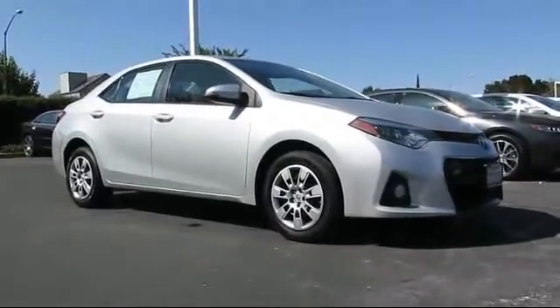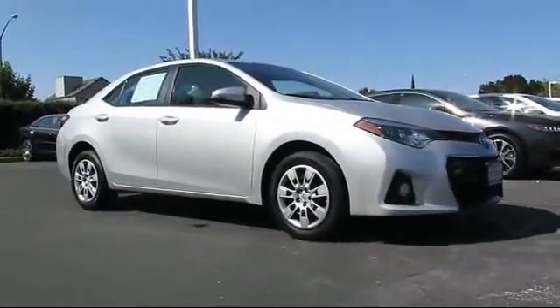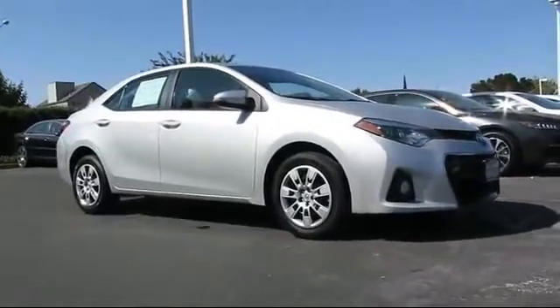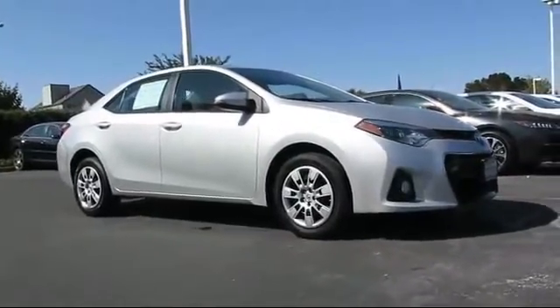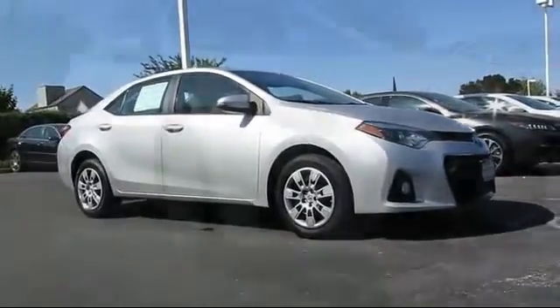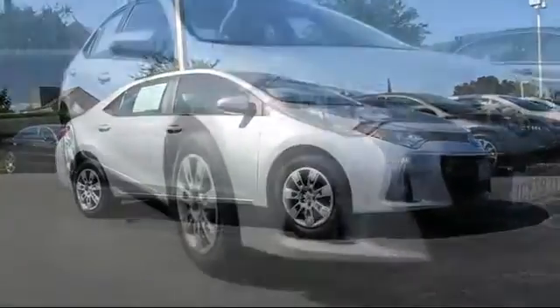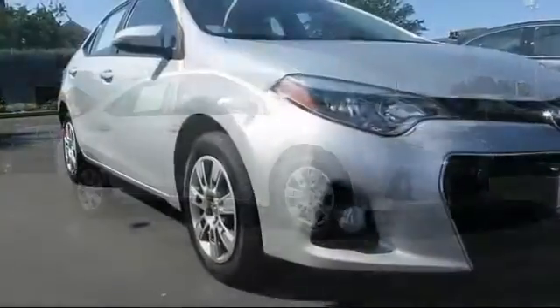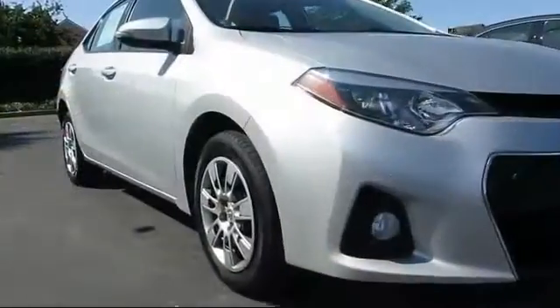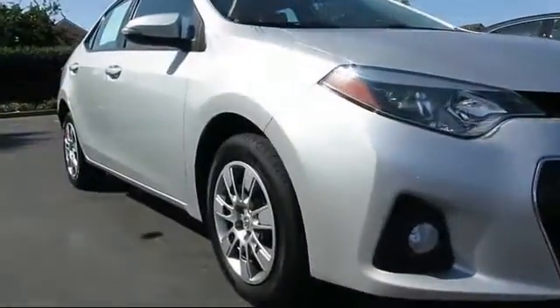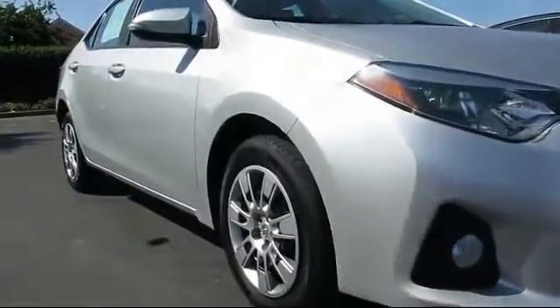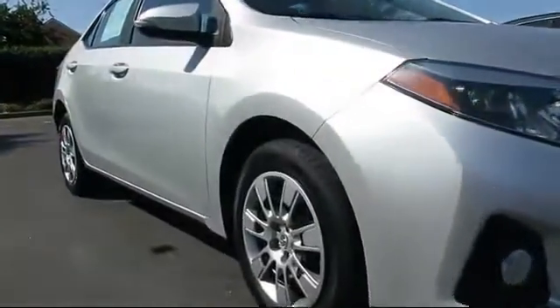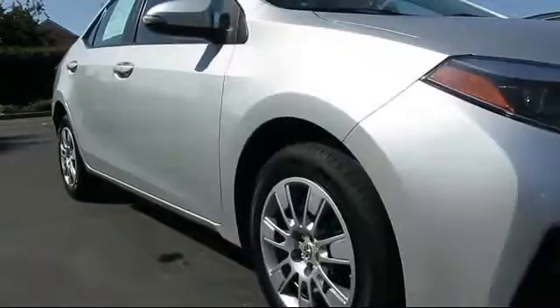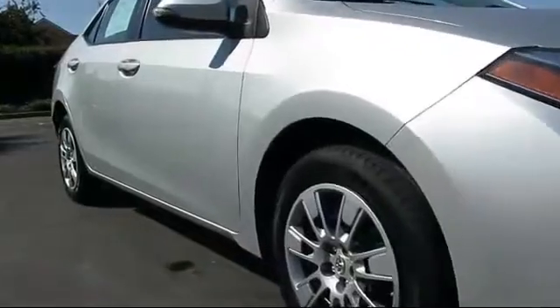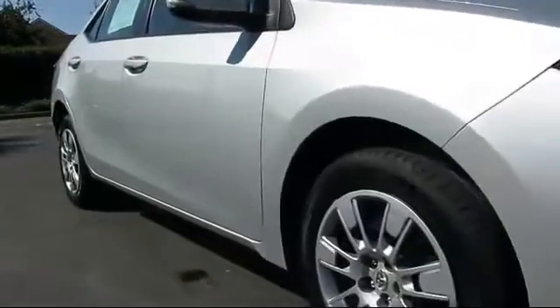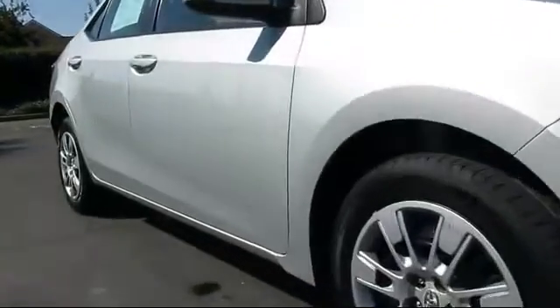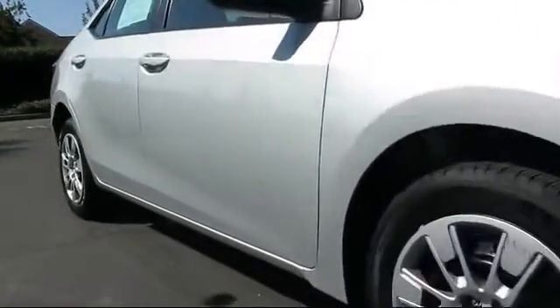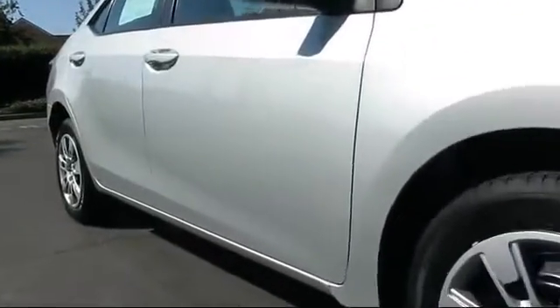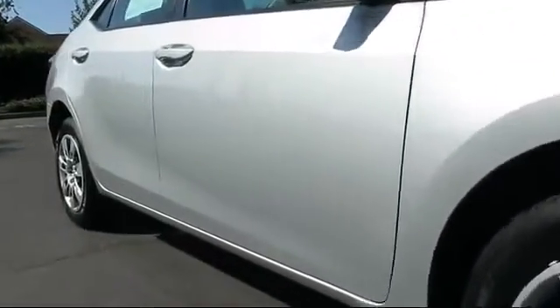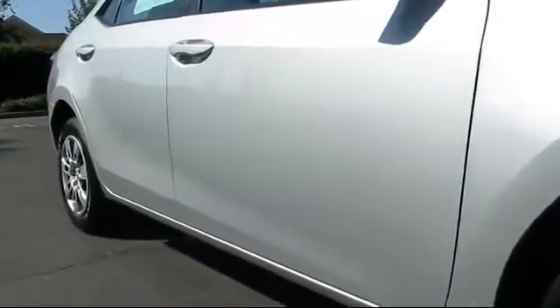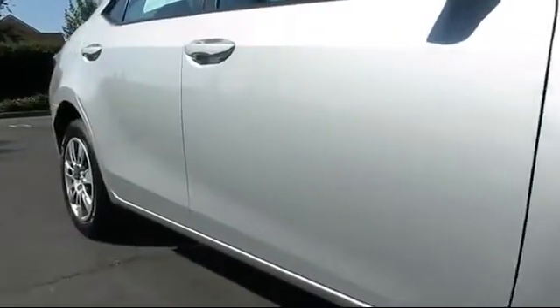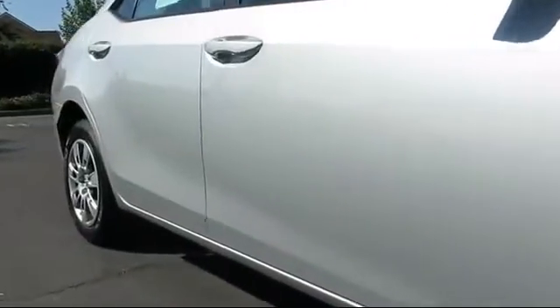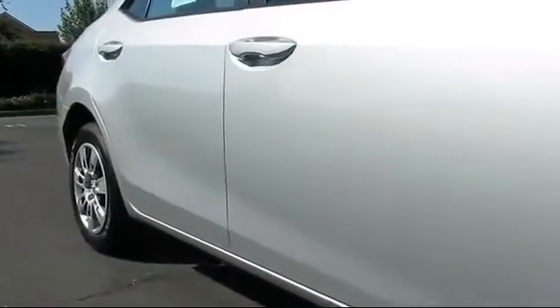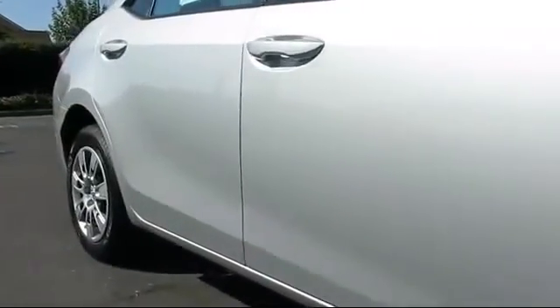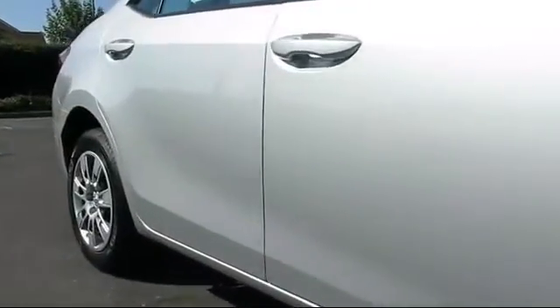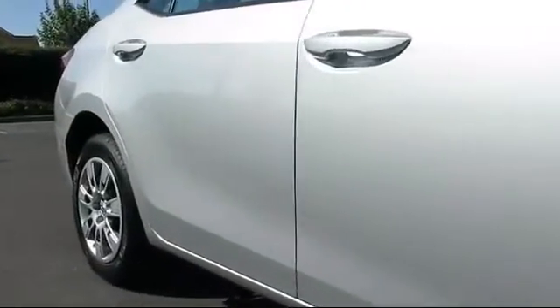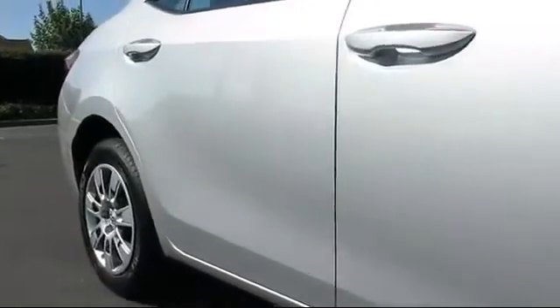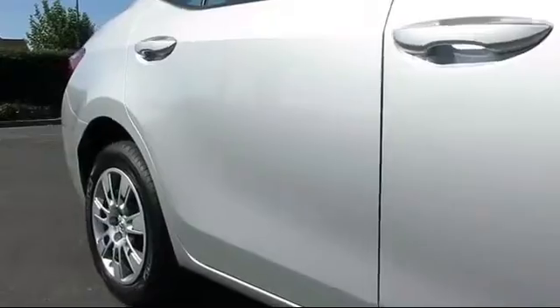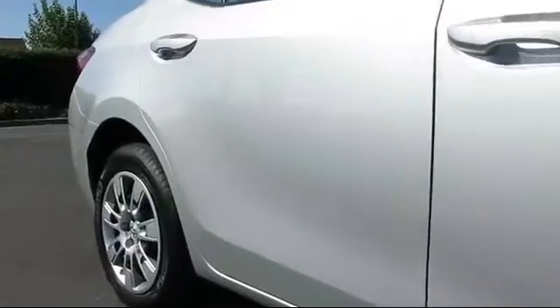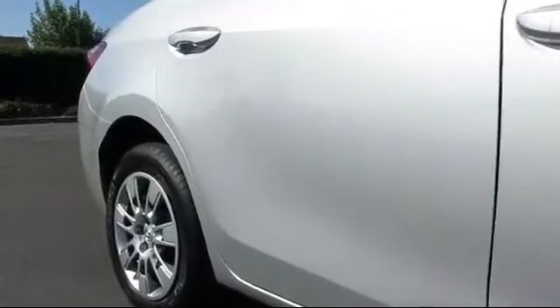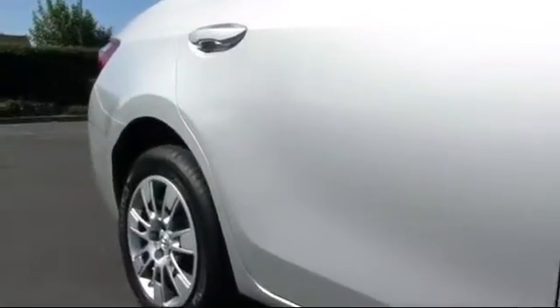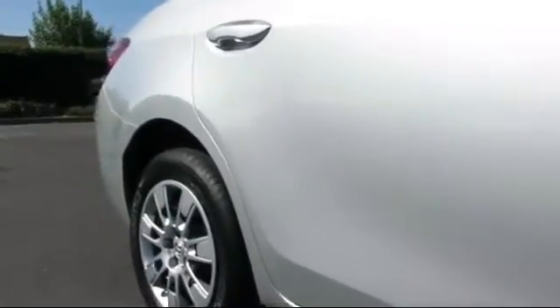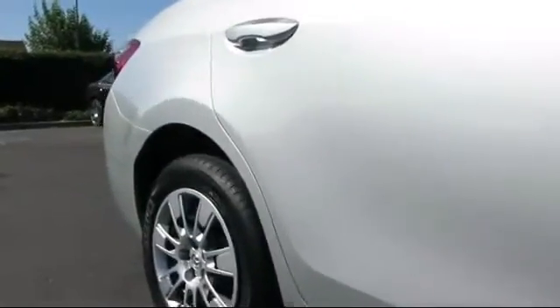It comes equipped with keyless entry, steering wheel controls, air conditioning, traction control, power windows, CD player, and side airbags.